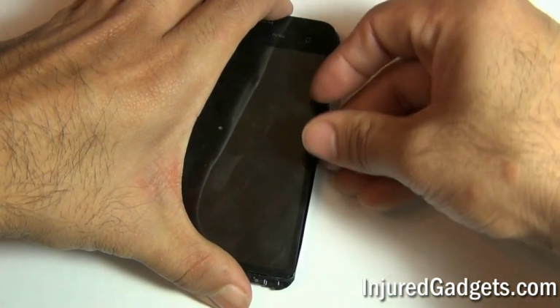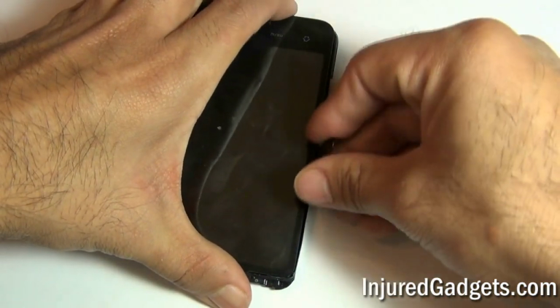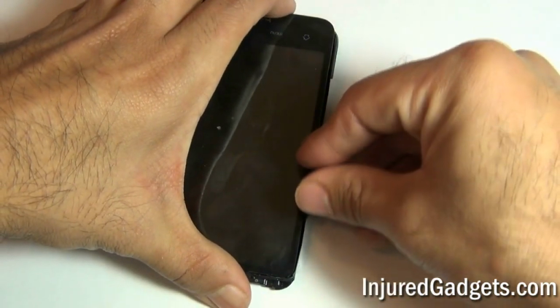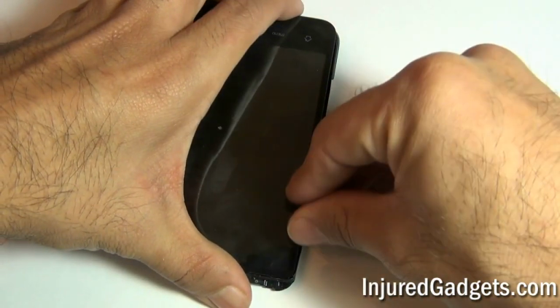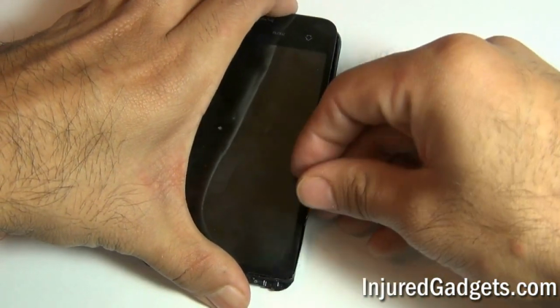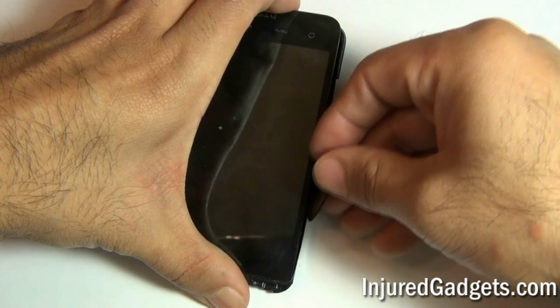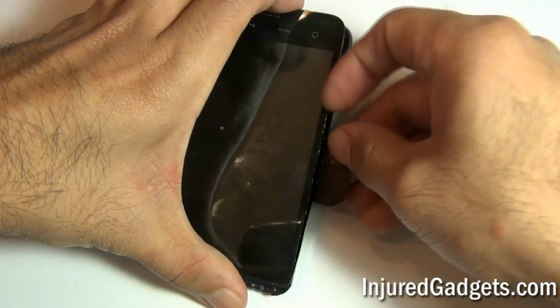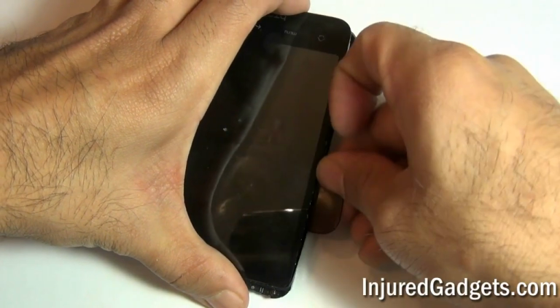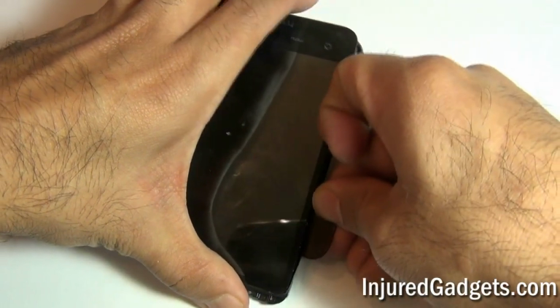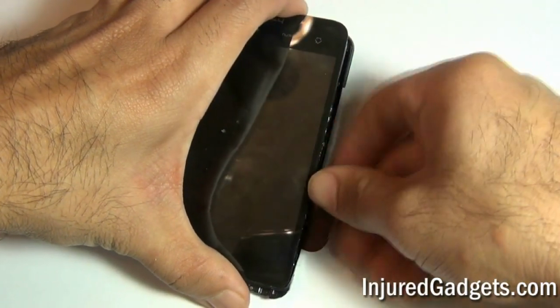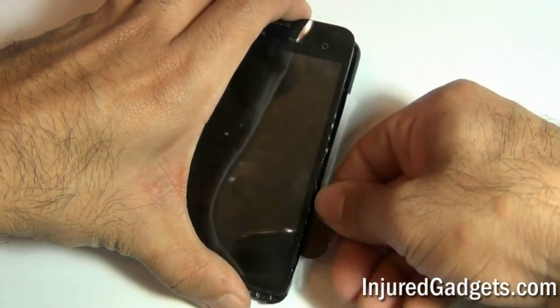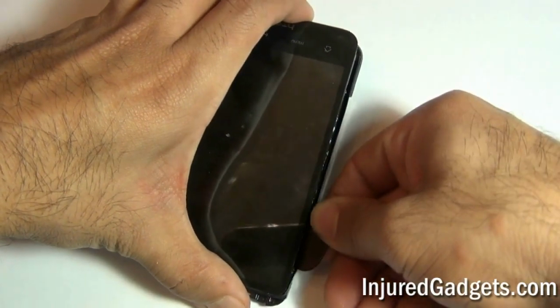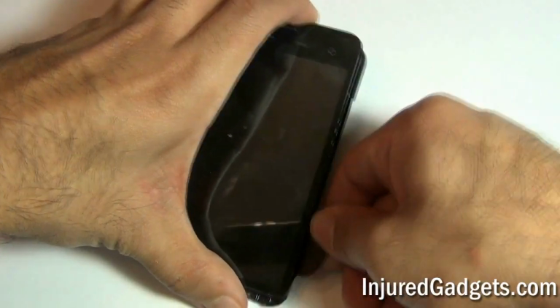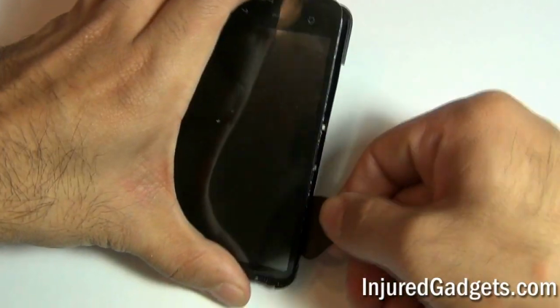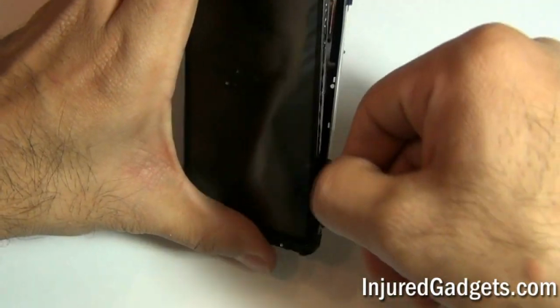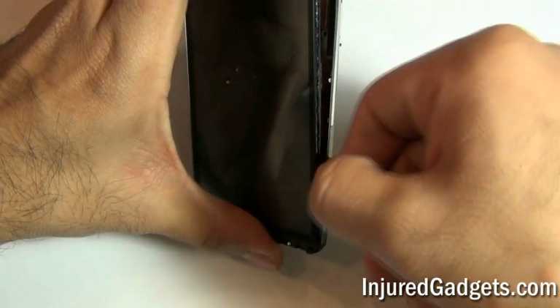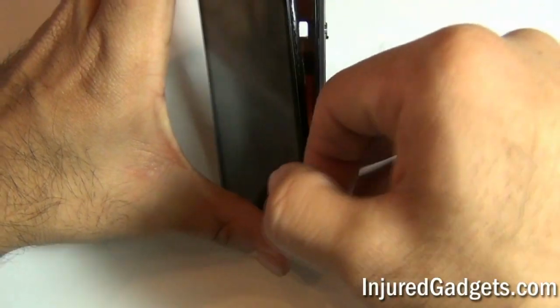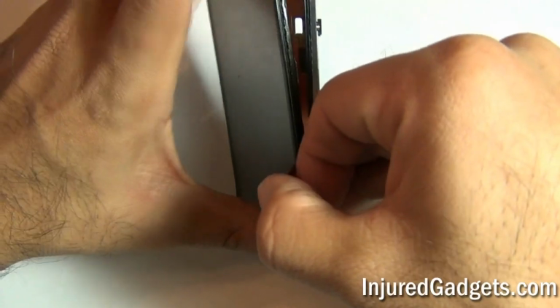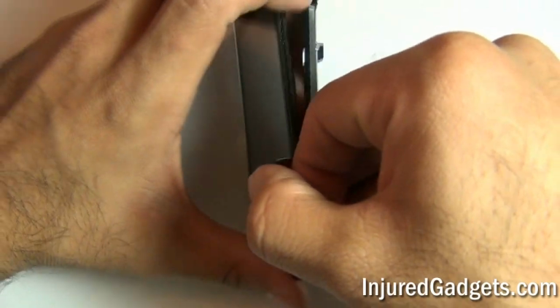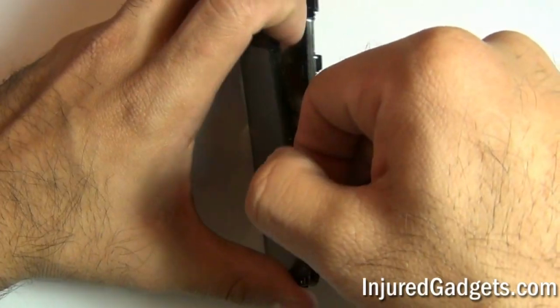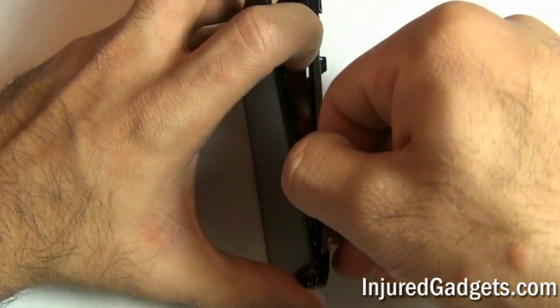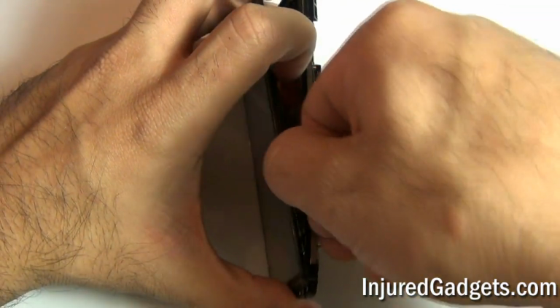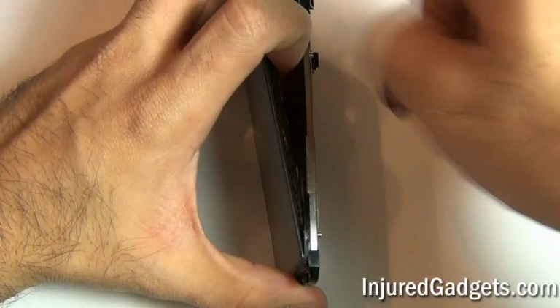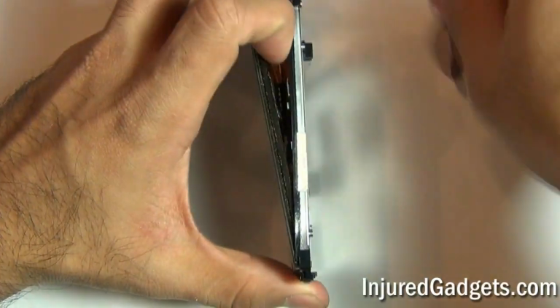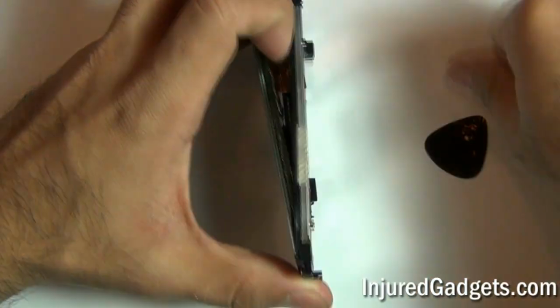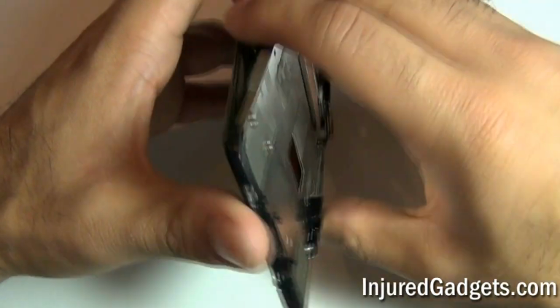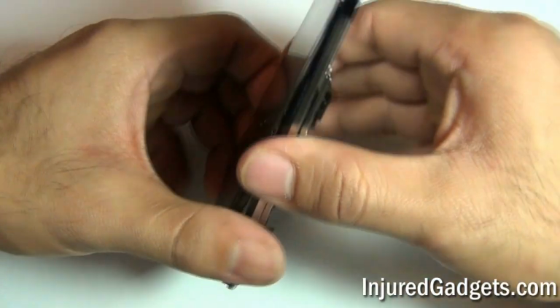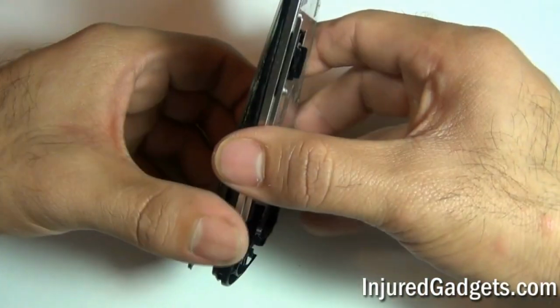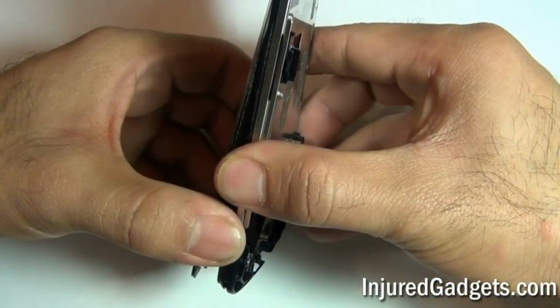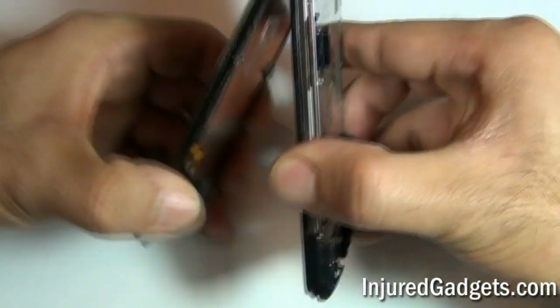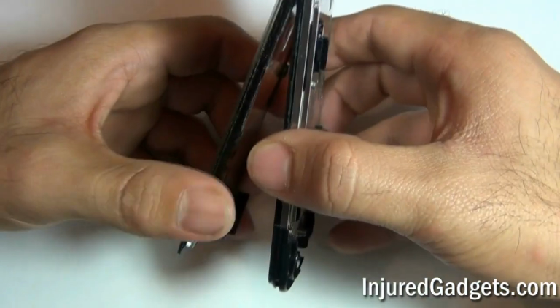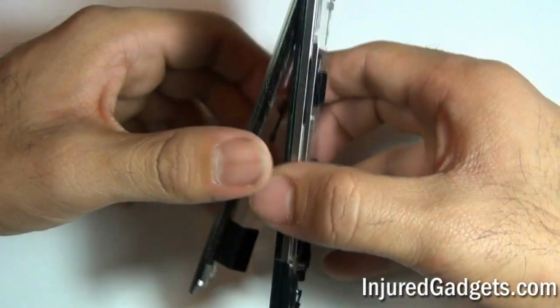If you are having a hard time removing the LCD touchscreen digitizer from the housing assembly, use a hot air heat gun or a blow dryer to loosen up the adhesive around the sides as well as the back of the phone.